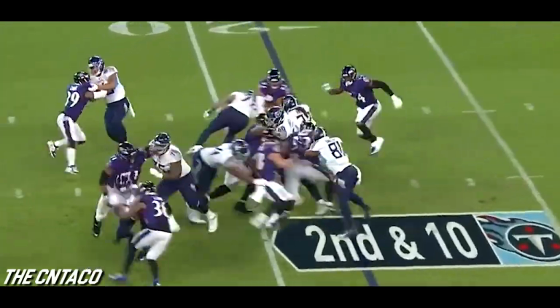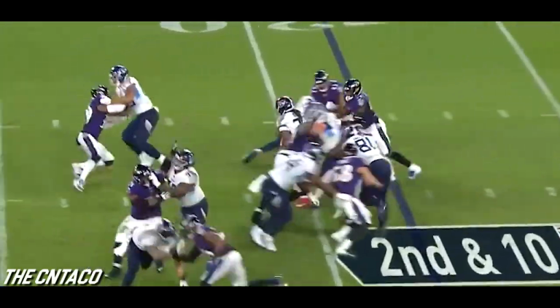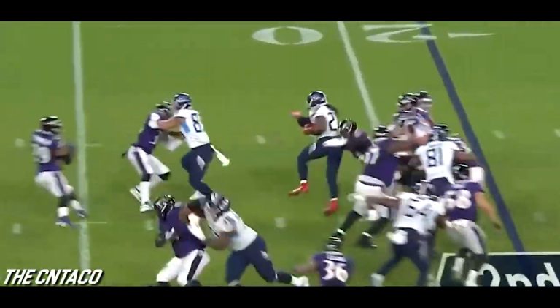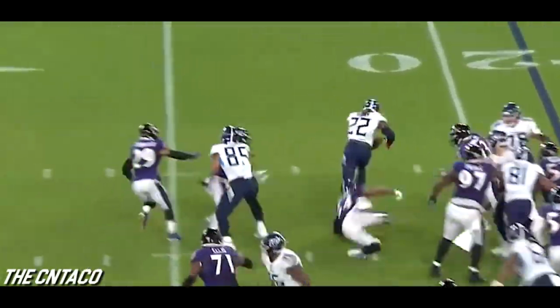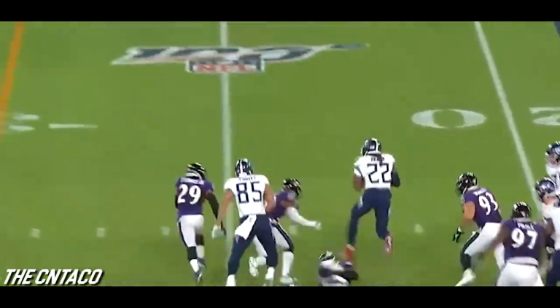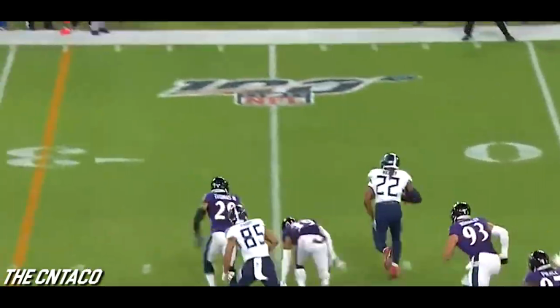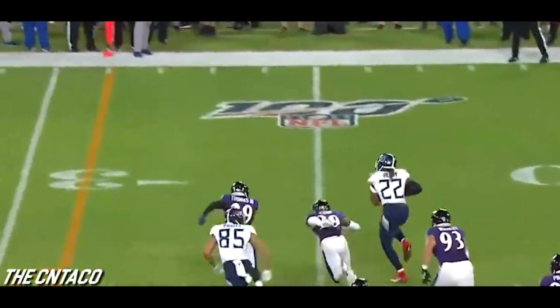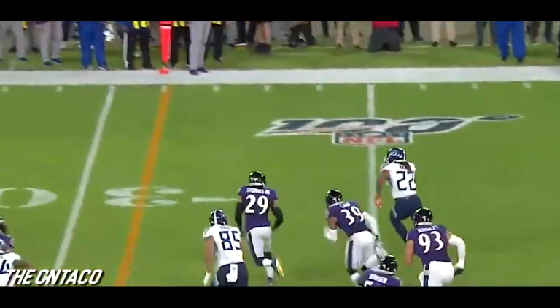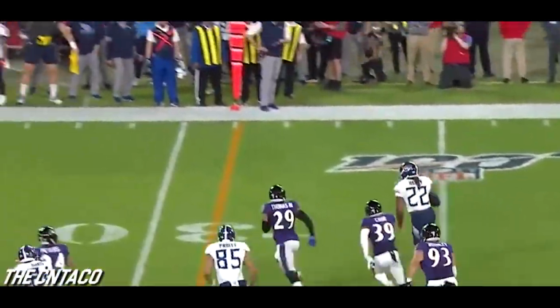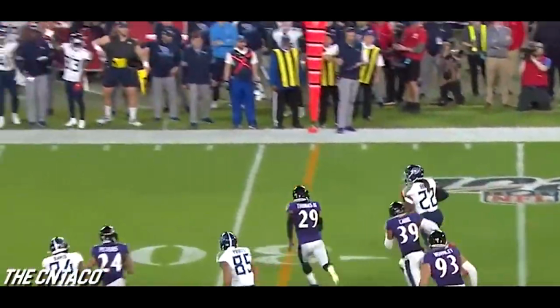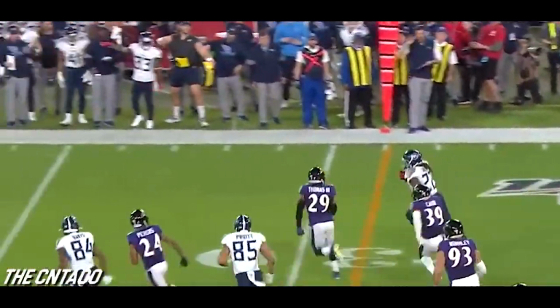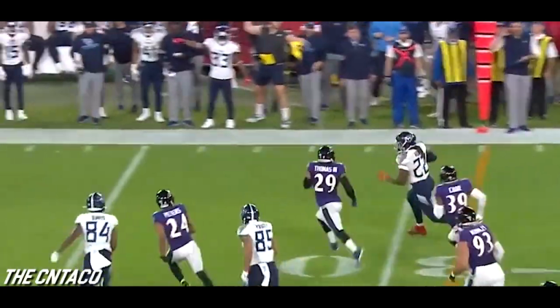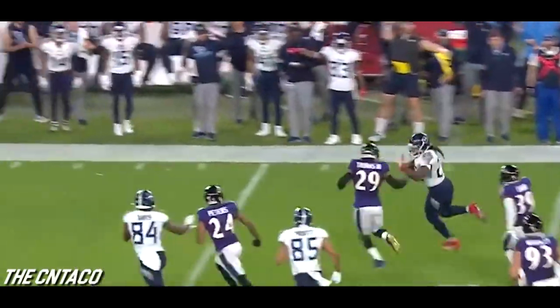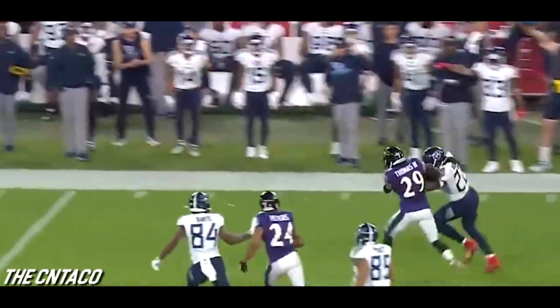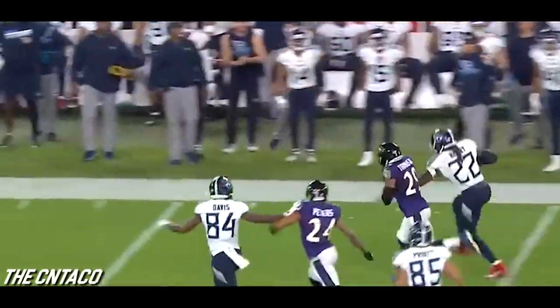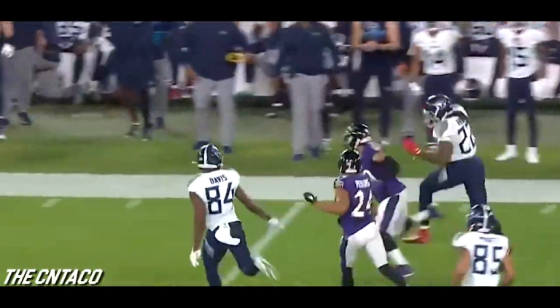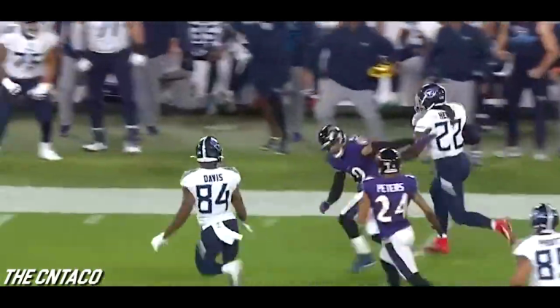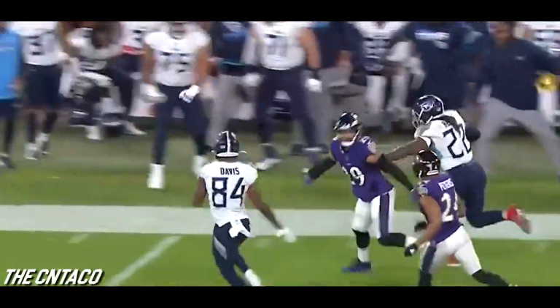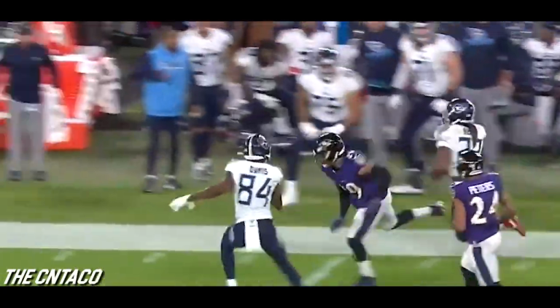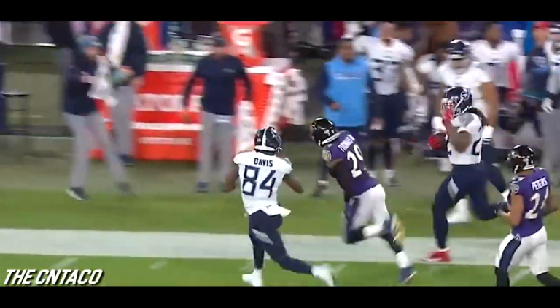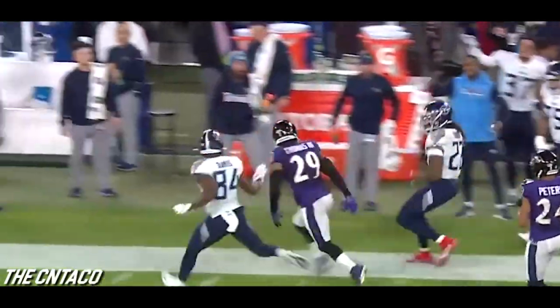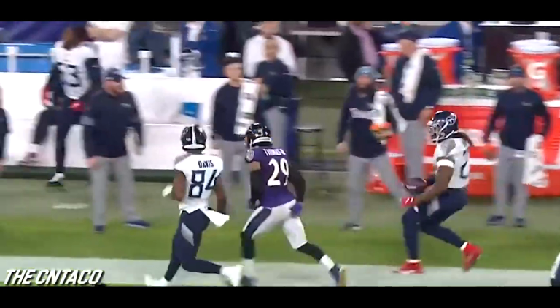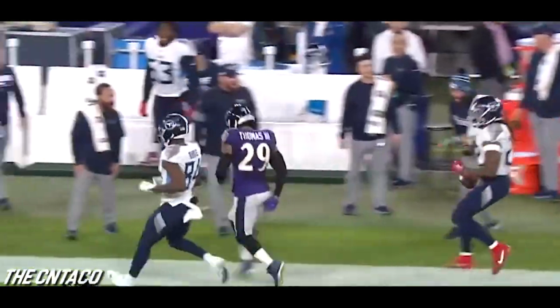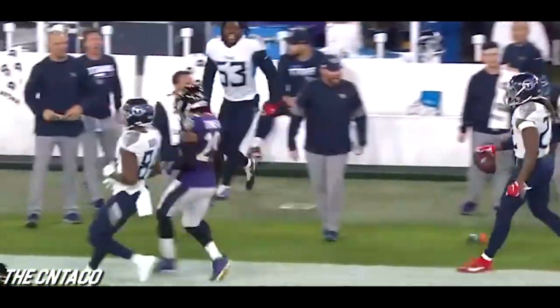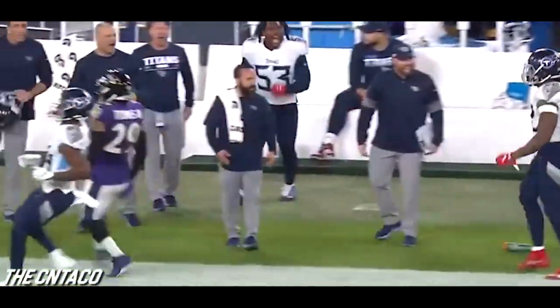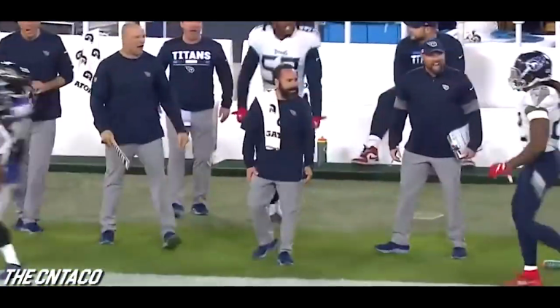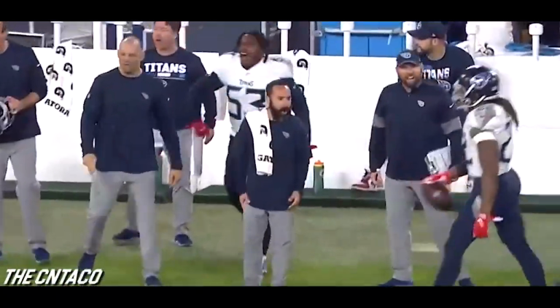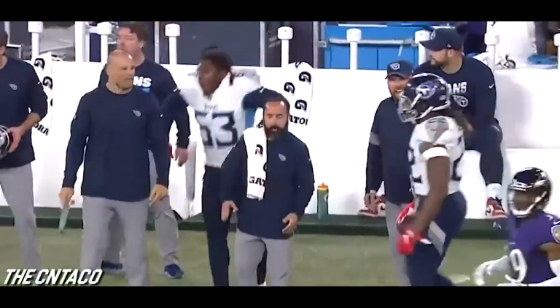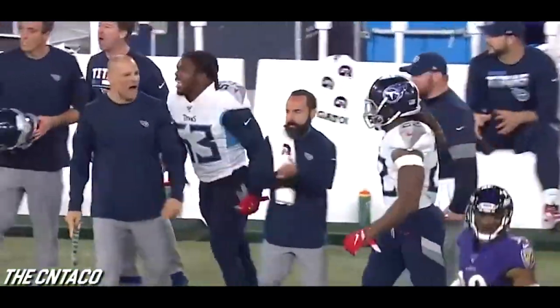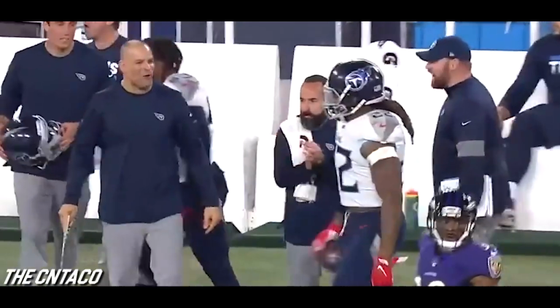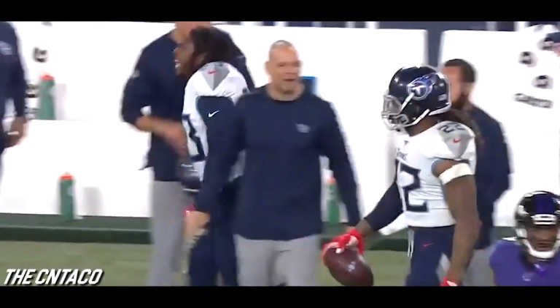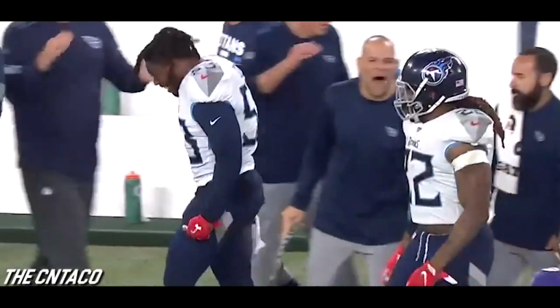Handoff — Henry takes it to the outside. Stiff arm twice on Thomas and he's out of bounds, first down run.